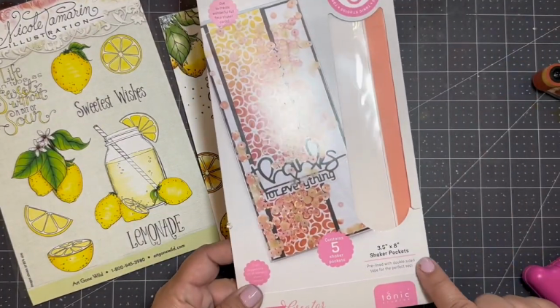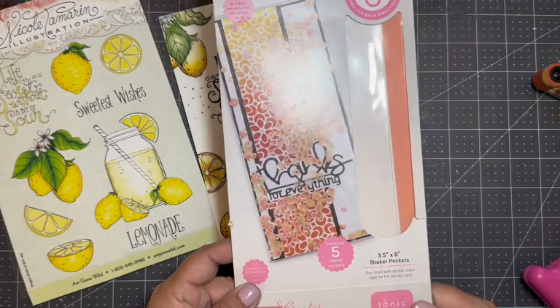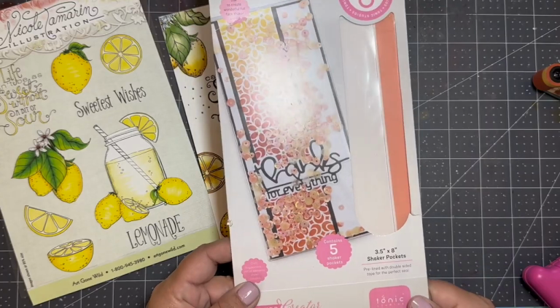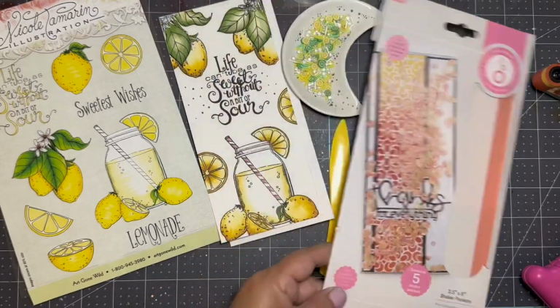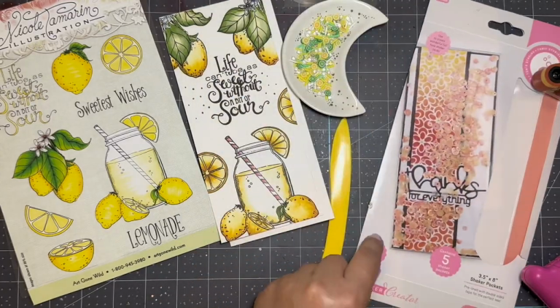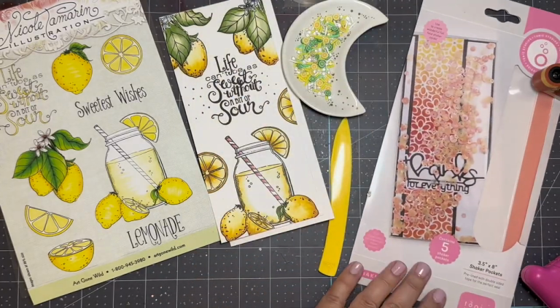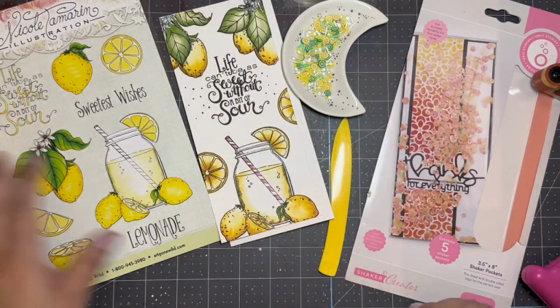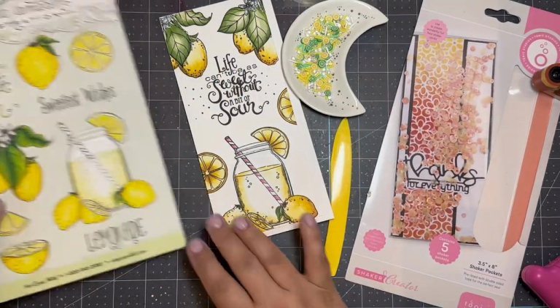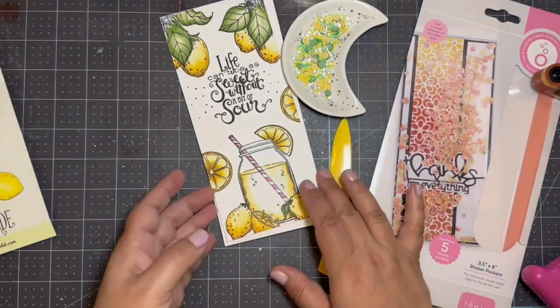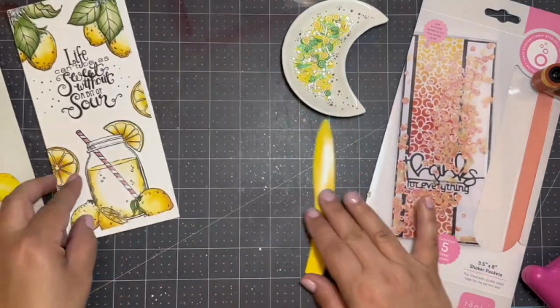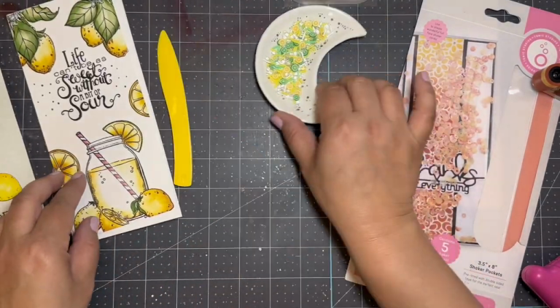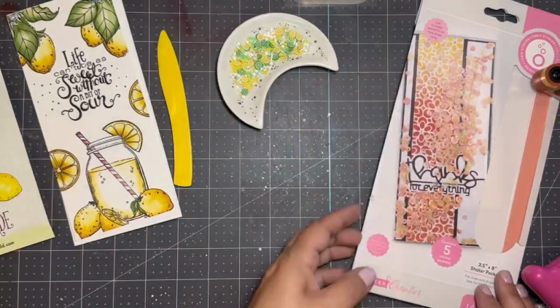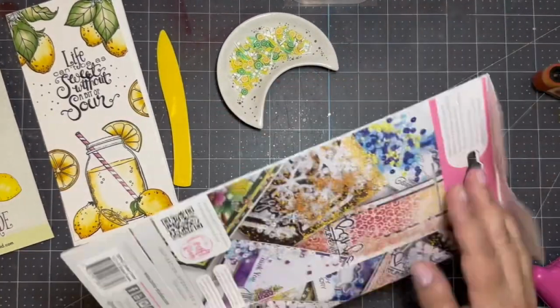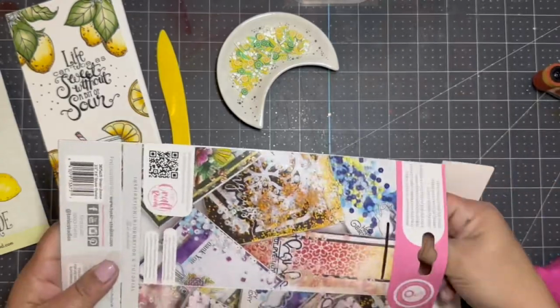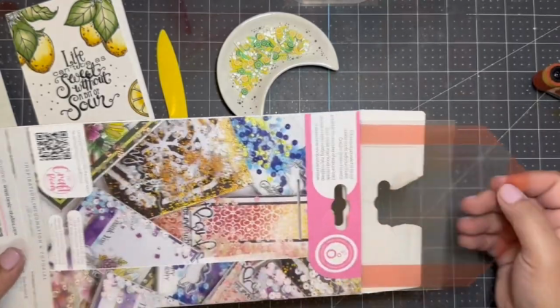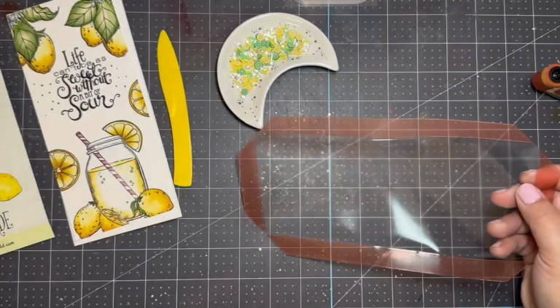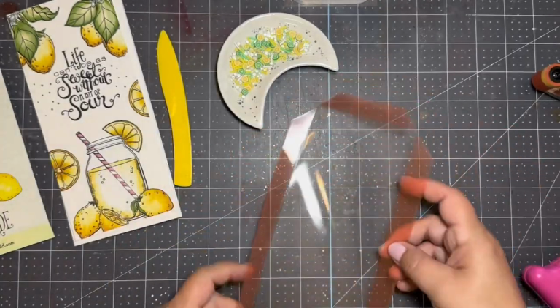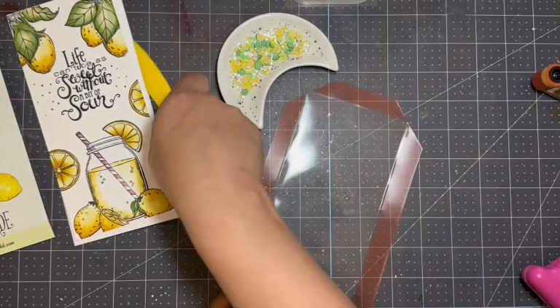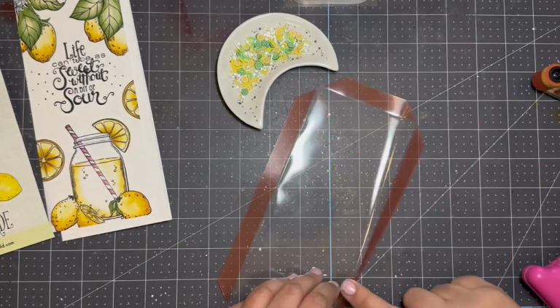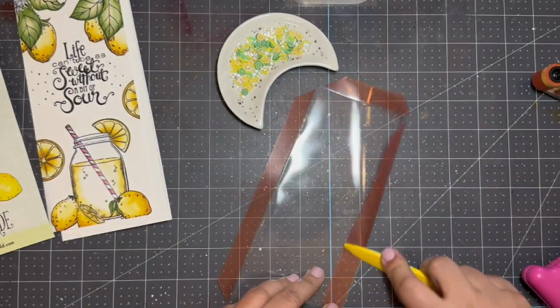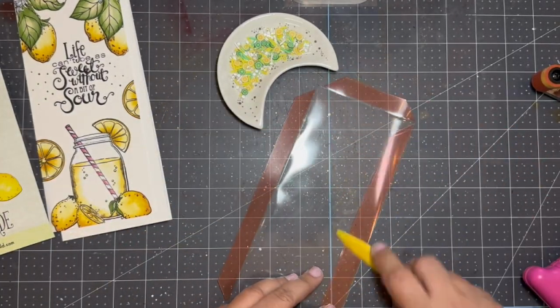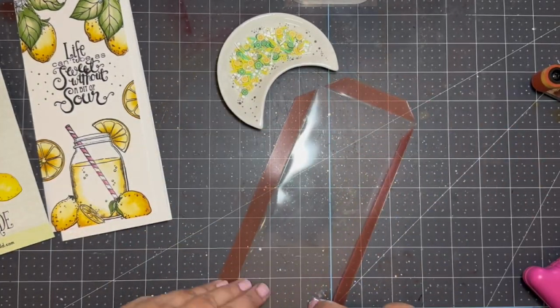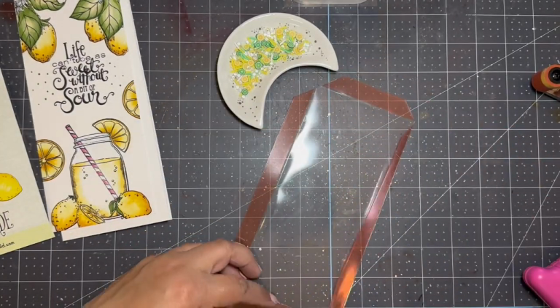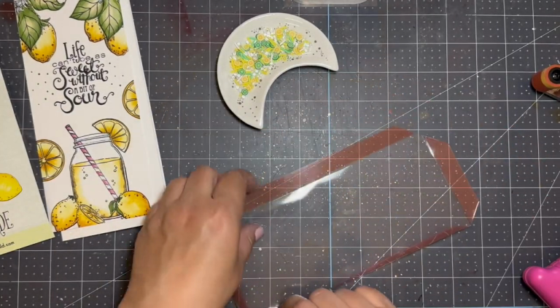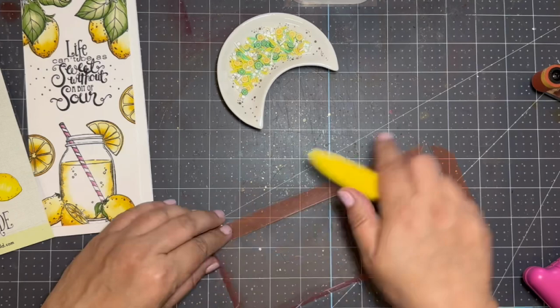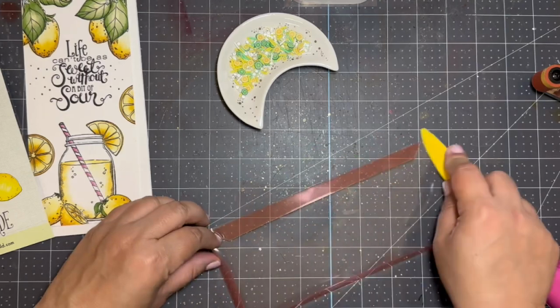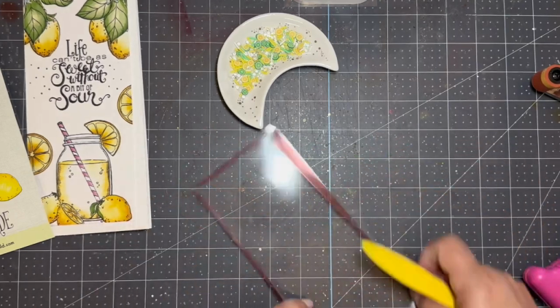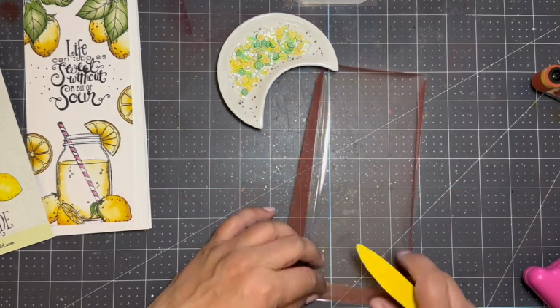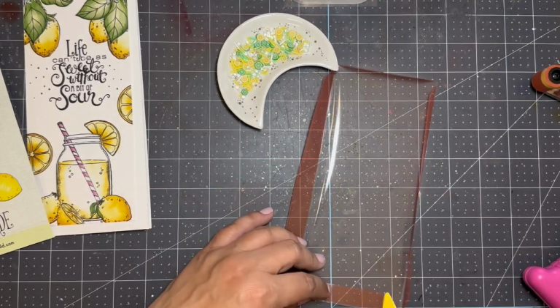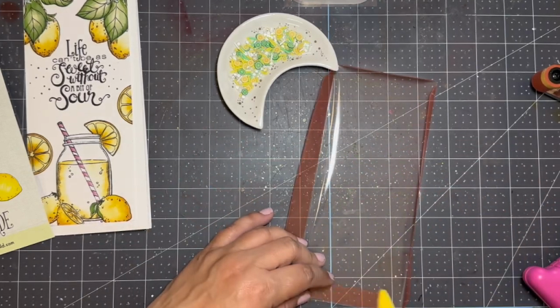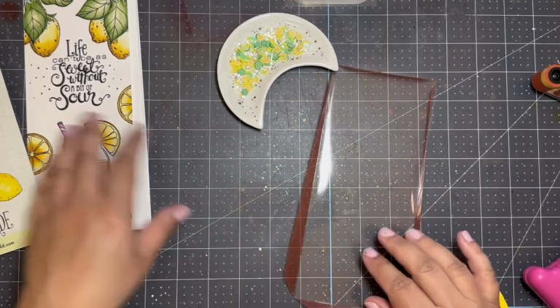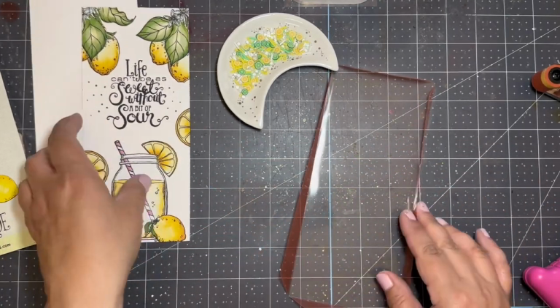I use the Lemon Cling set from Art Gone Wild to create a full color slimline panel that is just a tad smaller than the 3.5 by 8 inch shaker pocket. I am using my scoring tool to create crisp folds along the edges of the pocket.